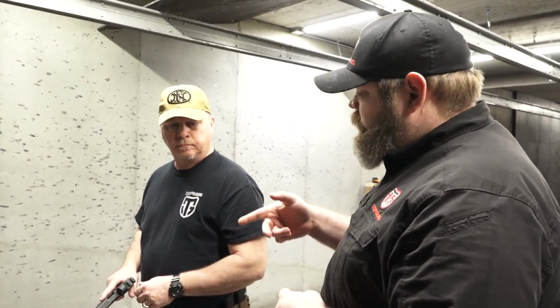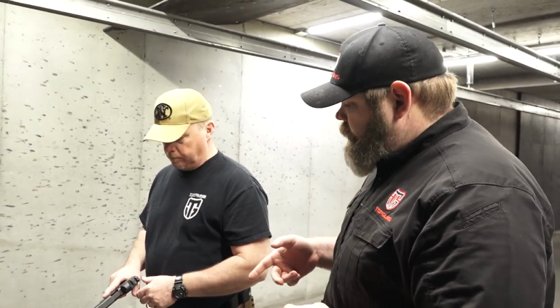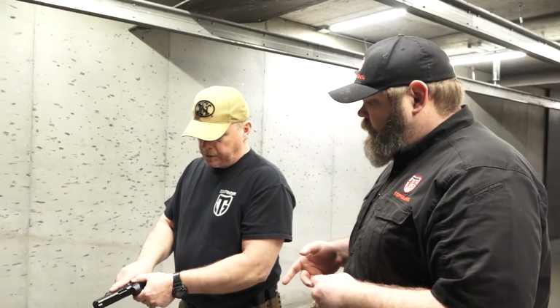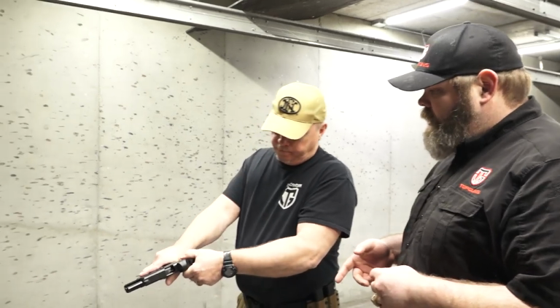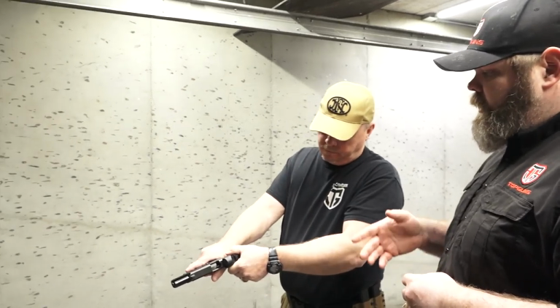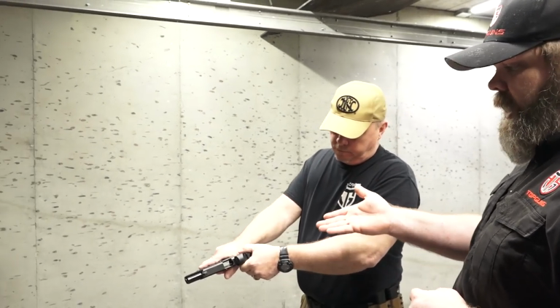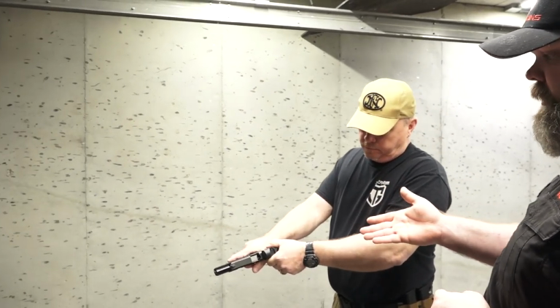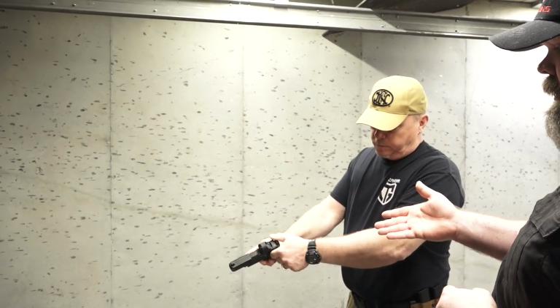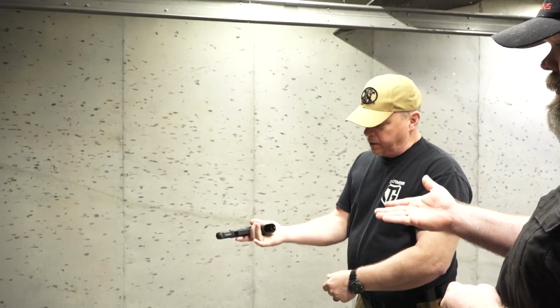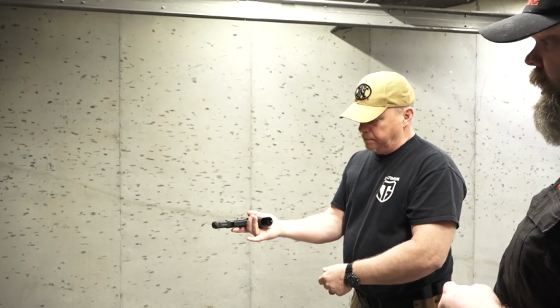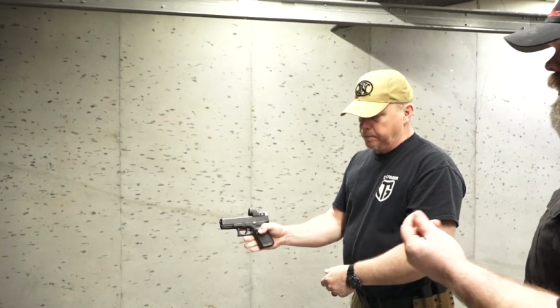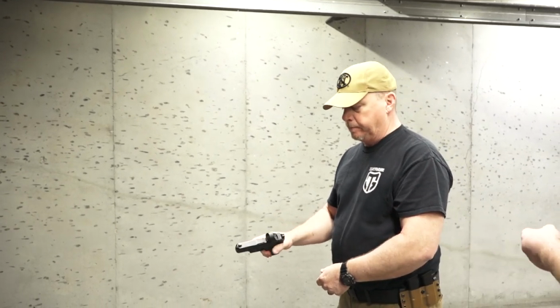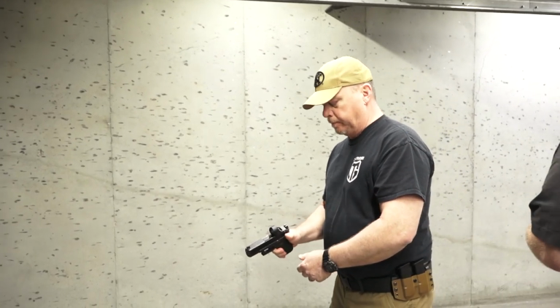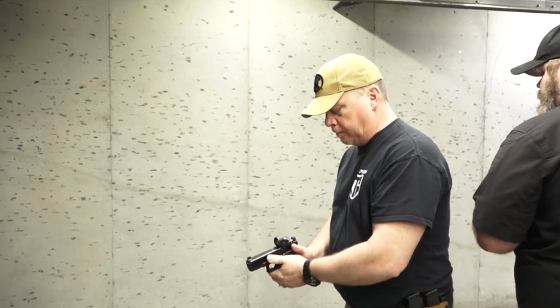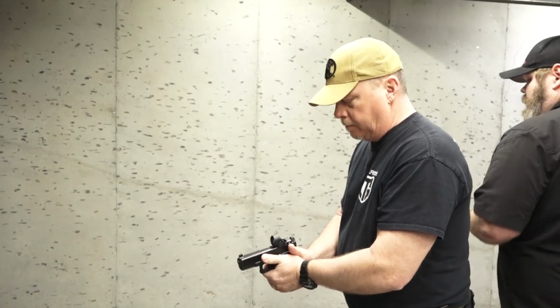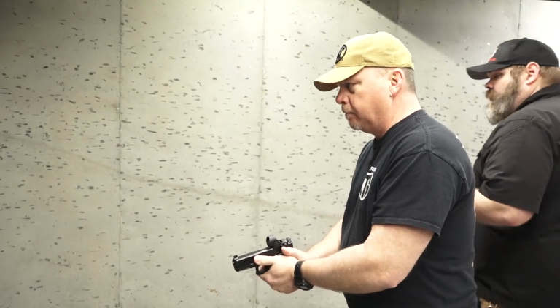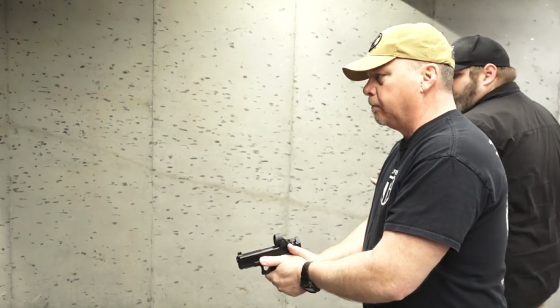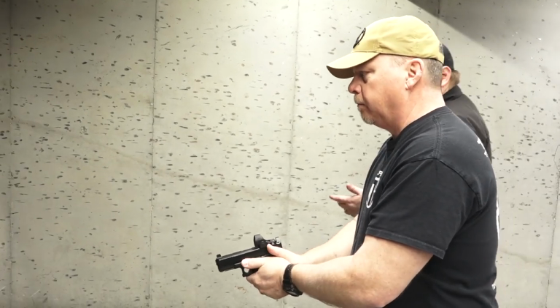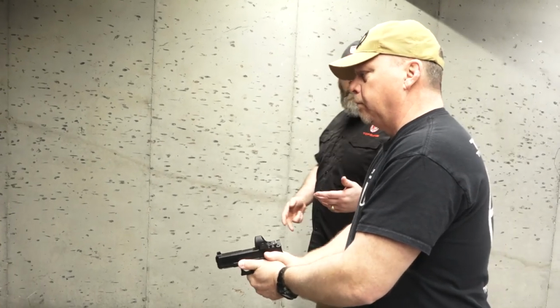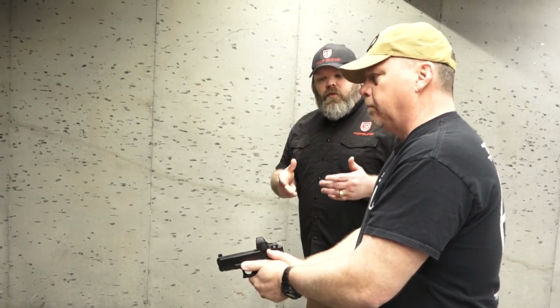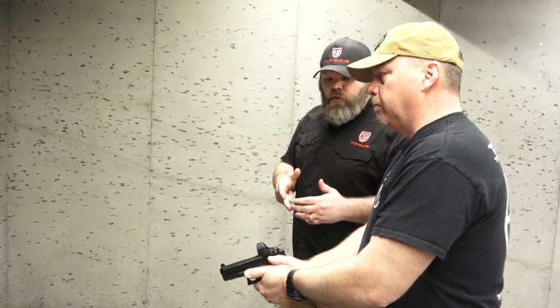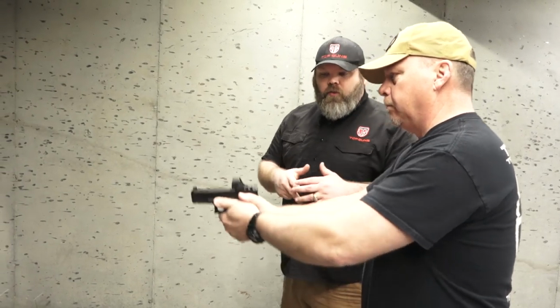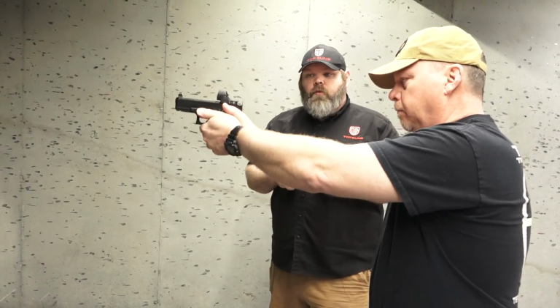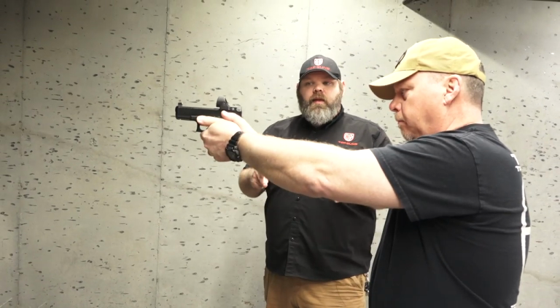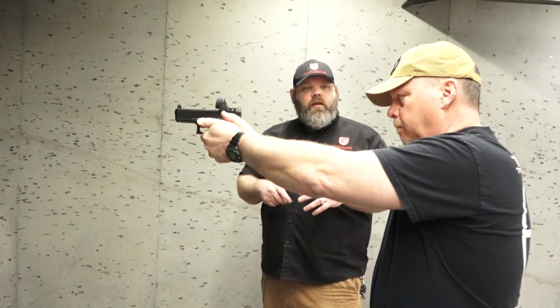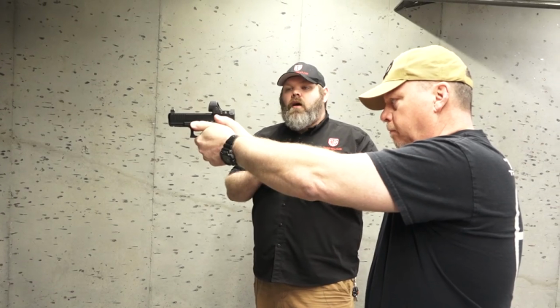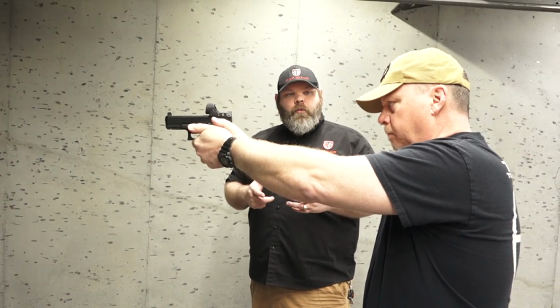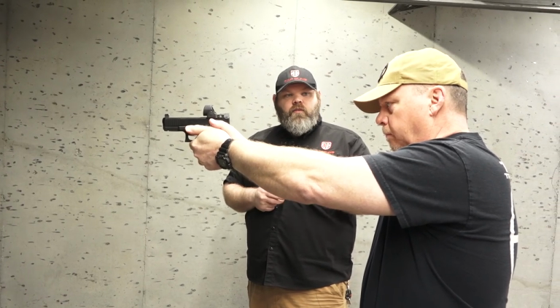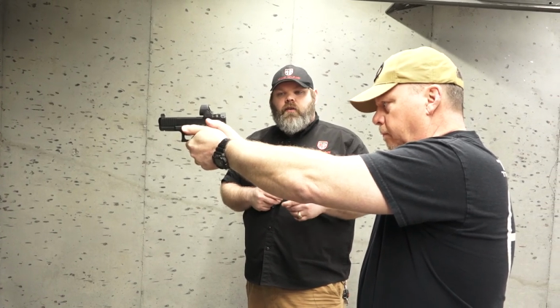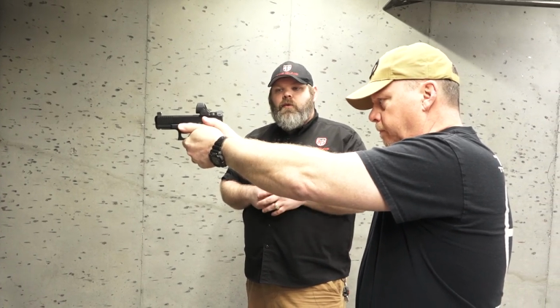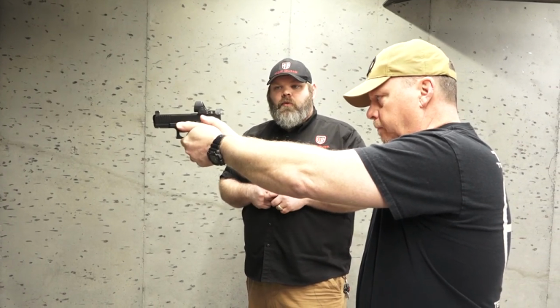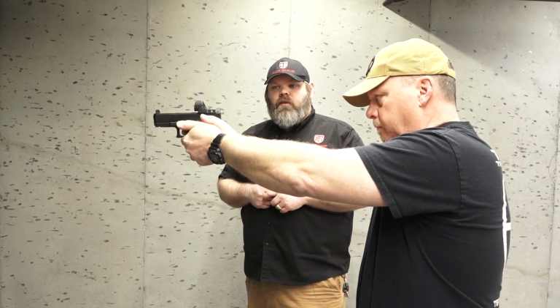Make sure your firearm's clear — no magazine in the firearm at all. We're going to try the same drill. At the very beginning, you want to just do it completely empty, a couple presses, and try it out. Go ahead and give them a couple squeezes here.